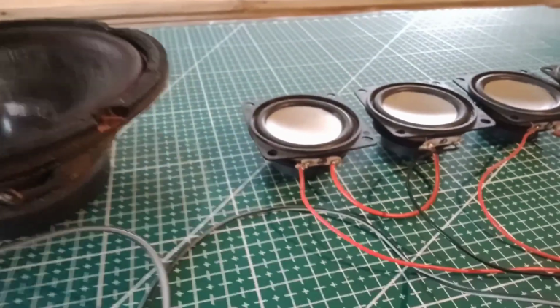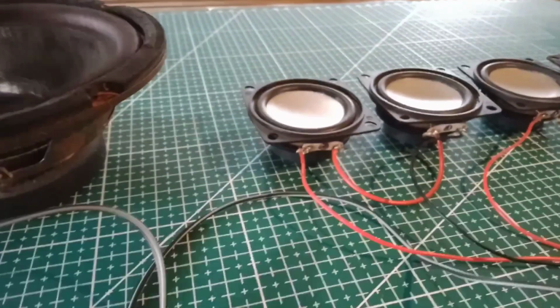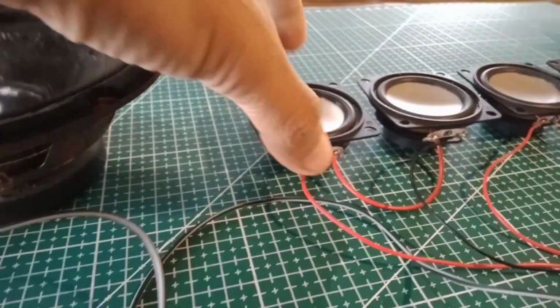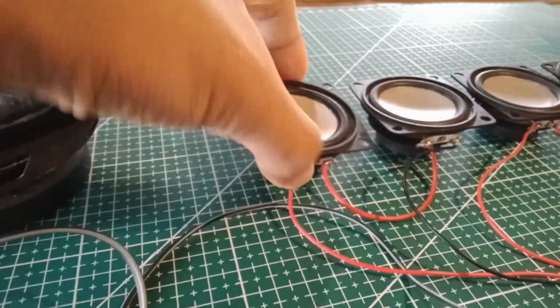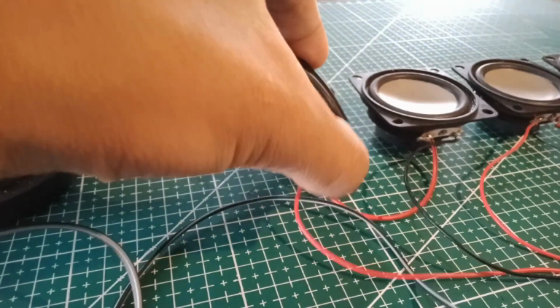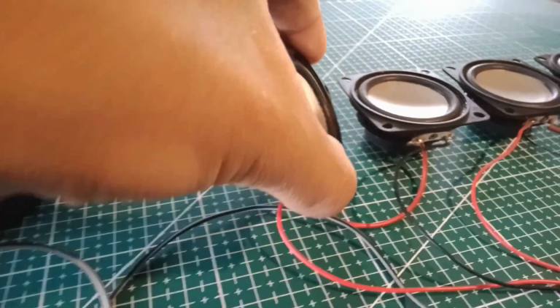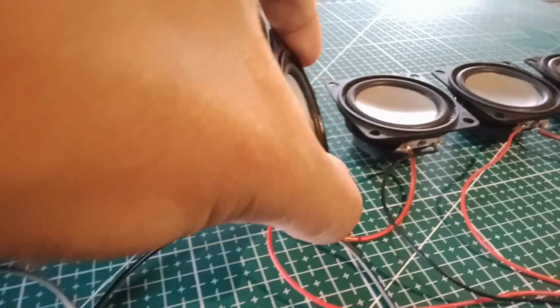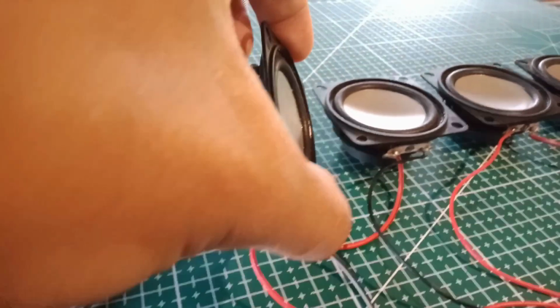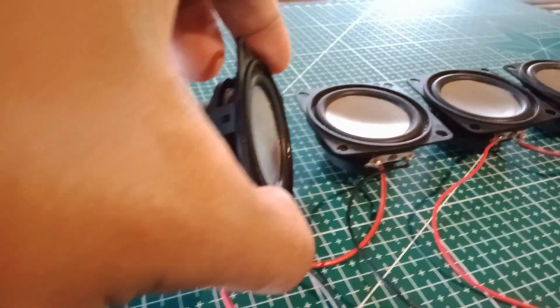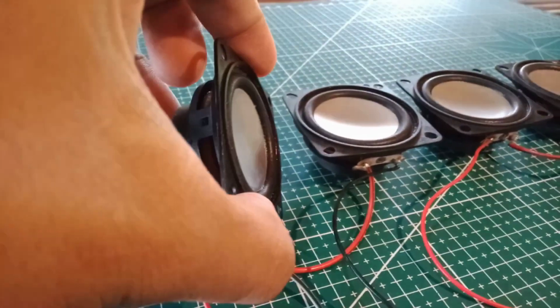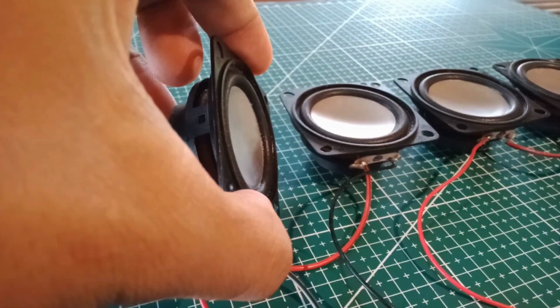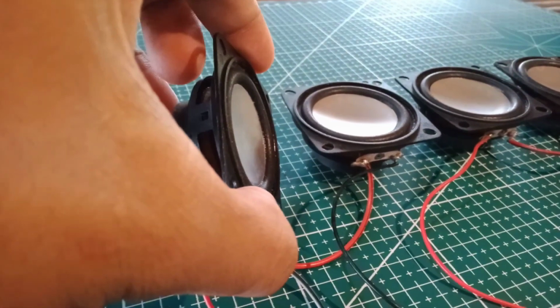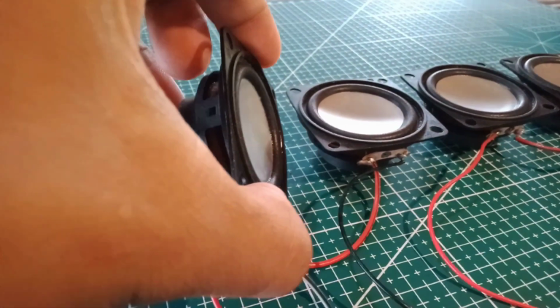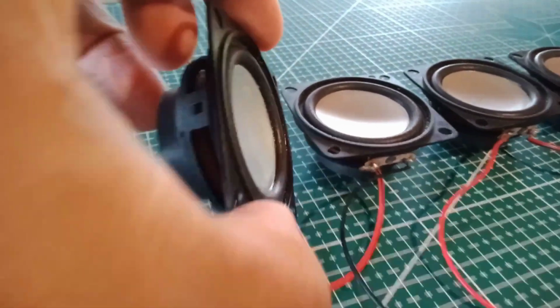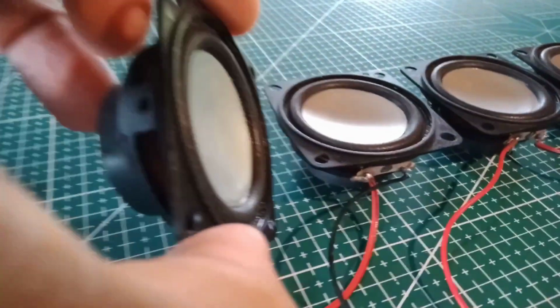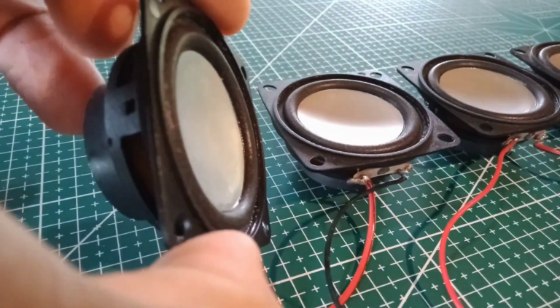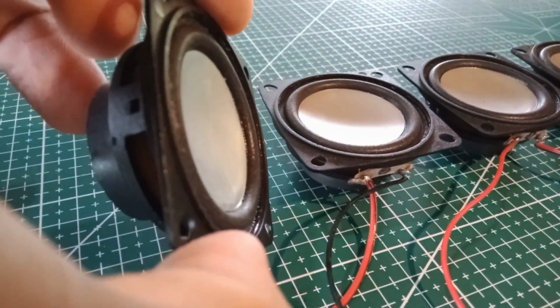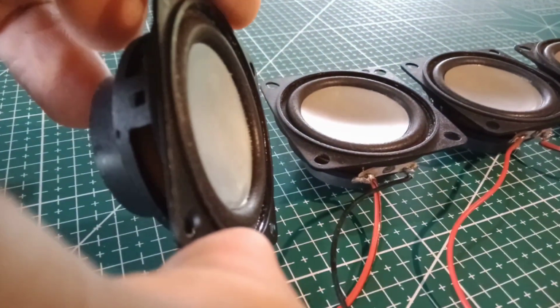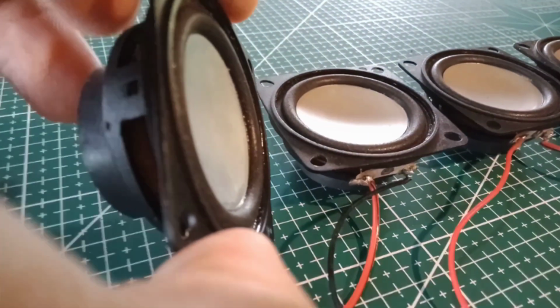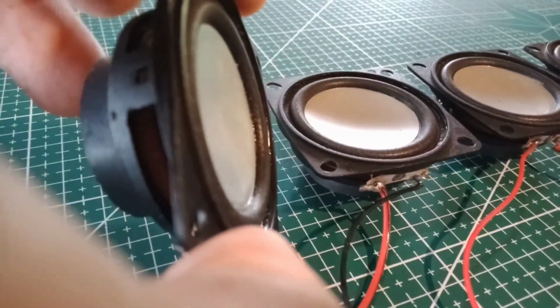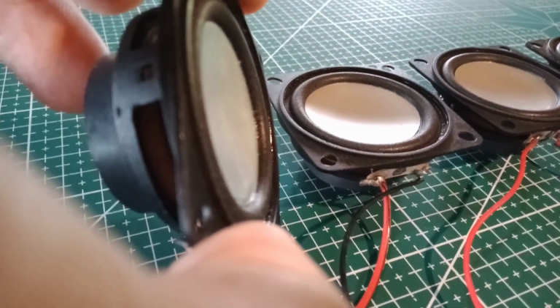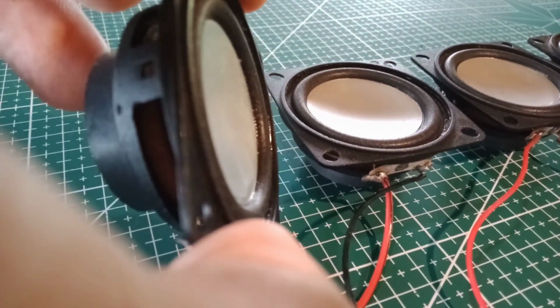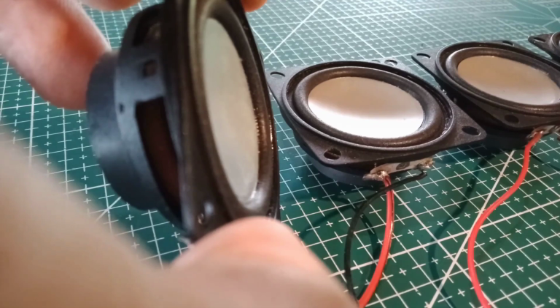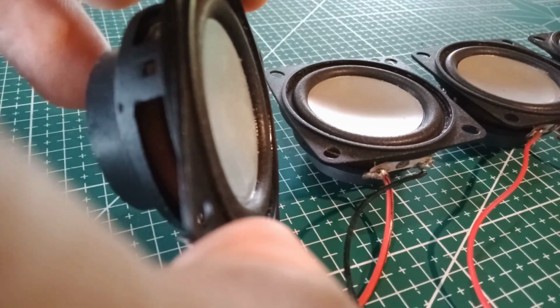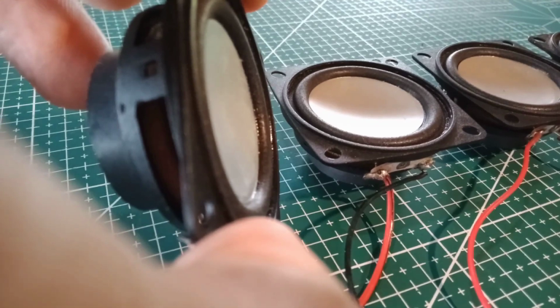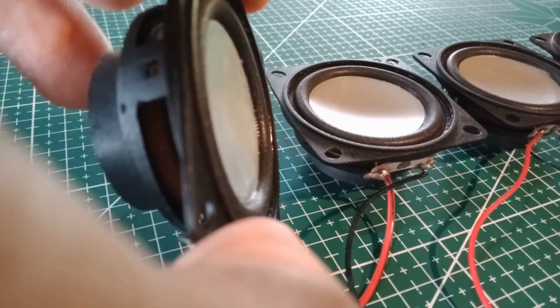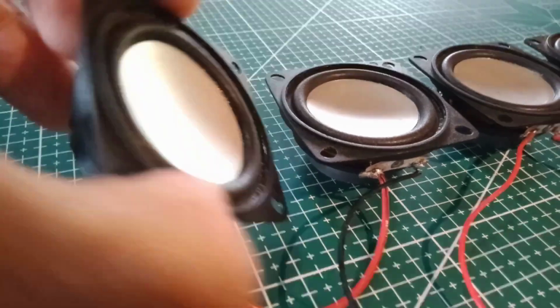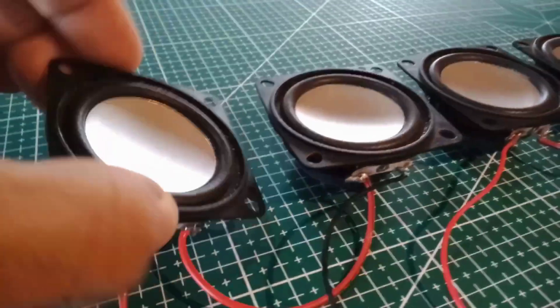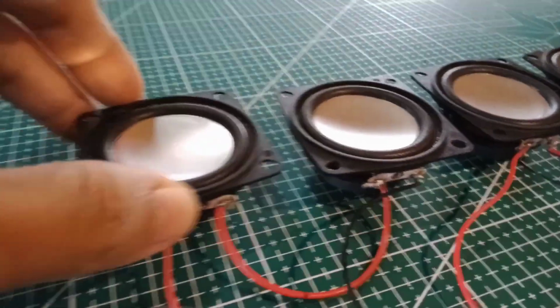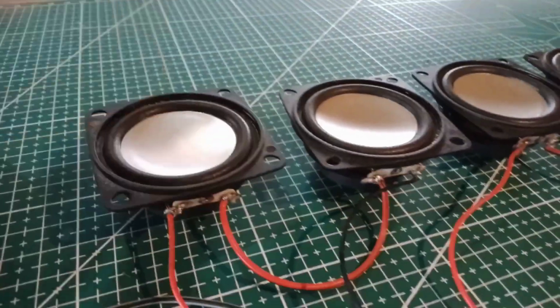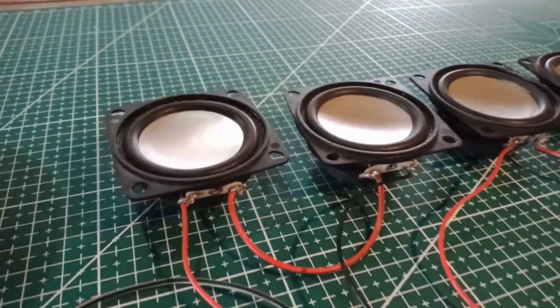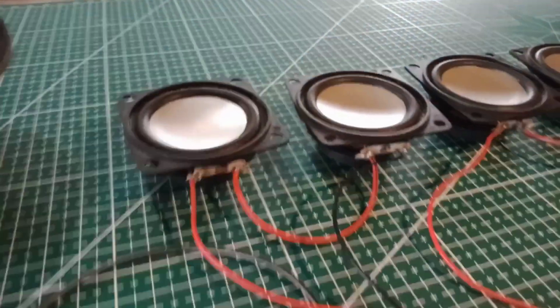These four full-range speakers are connected to the main amplifier in a series connection, so I can't expect to maximize these four mid-range speakers with this amplifier.